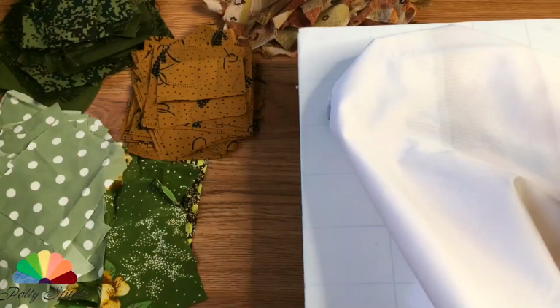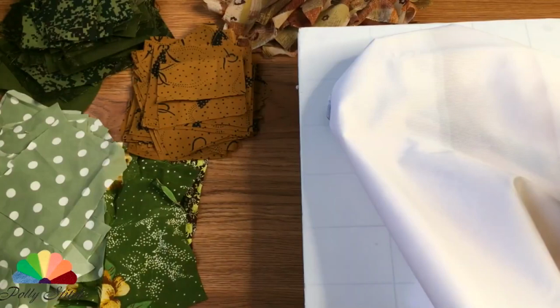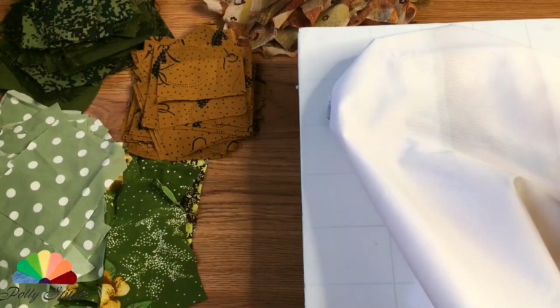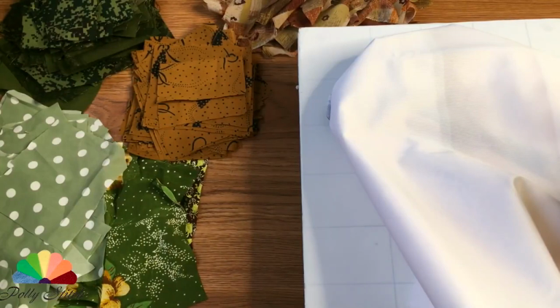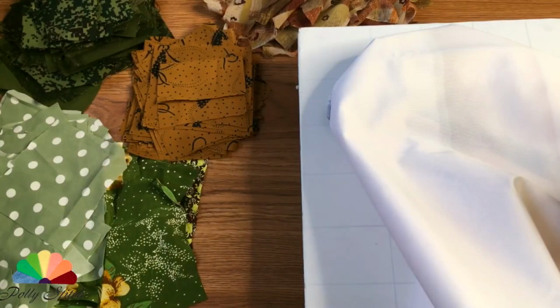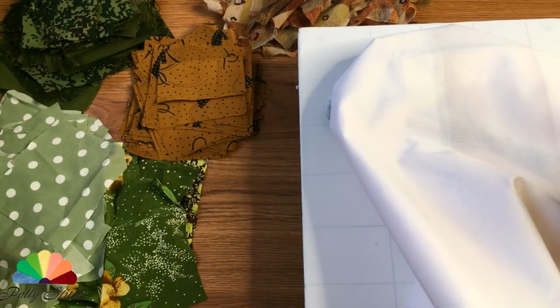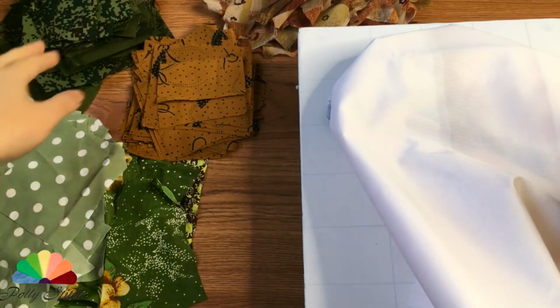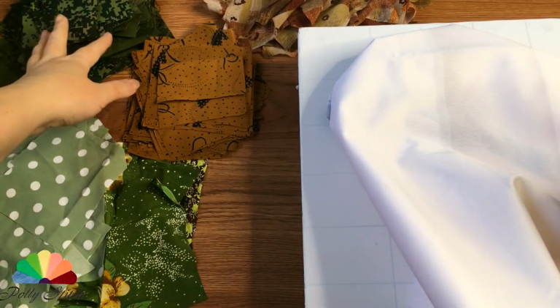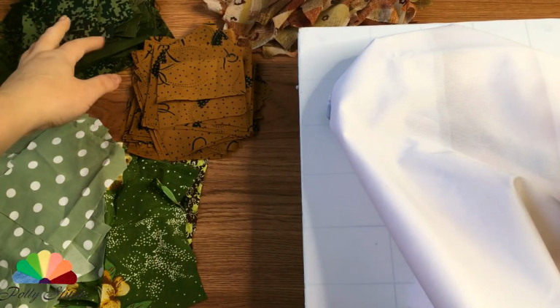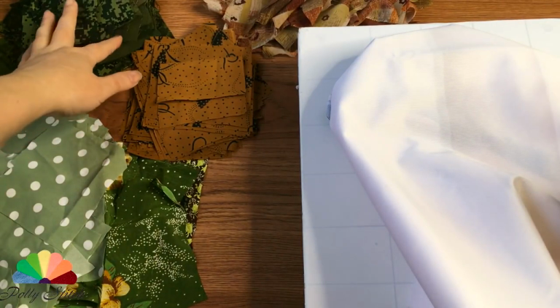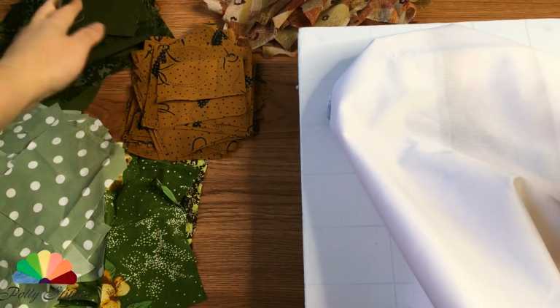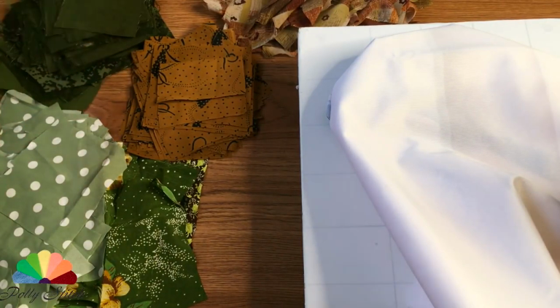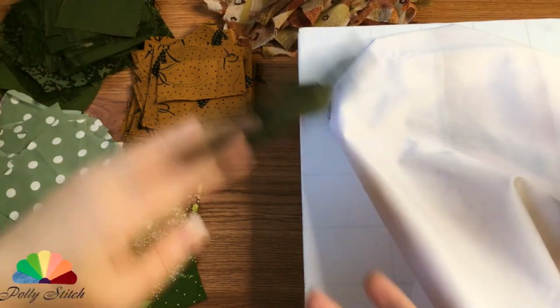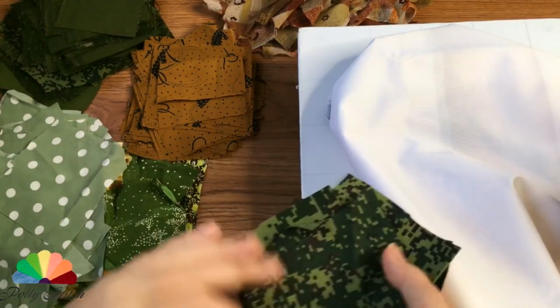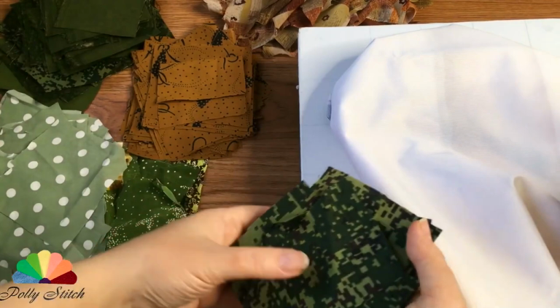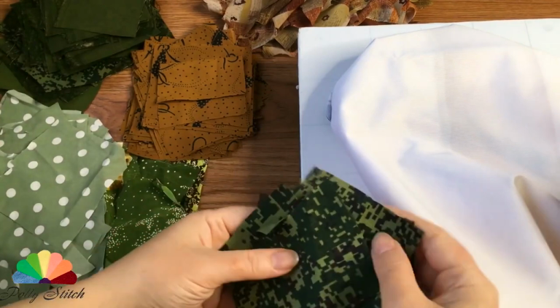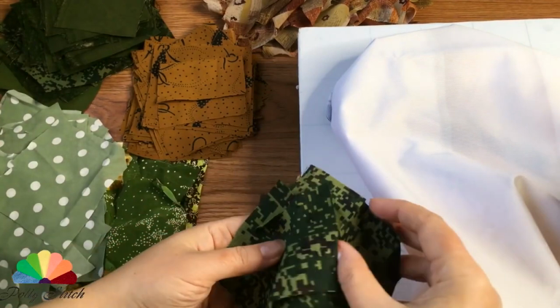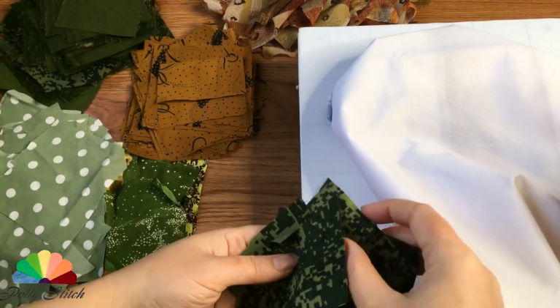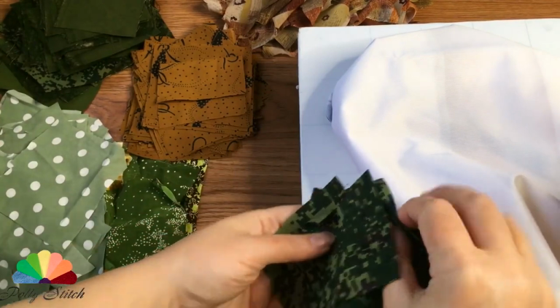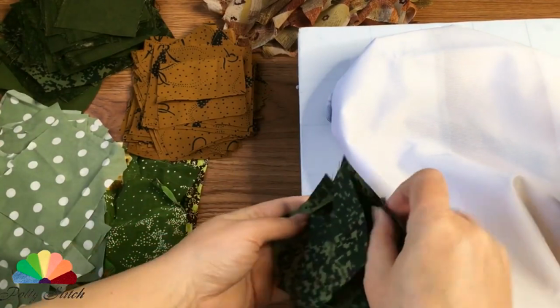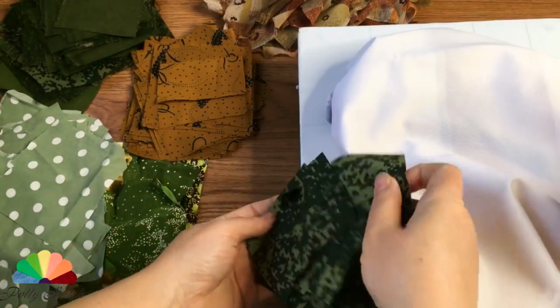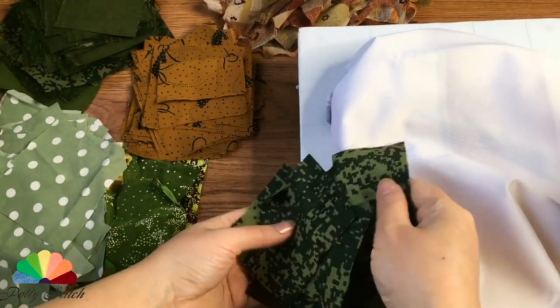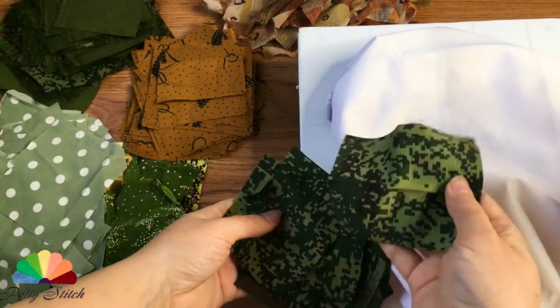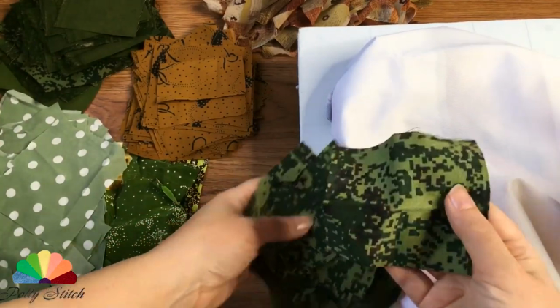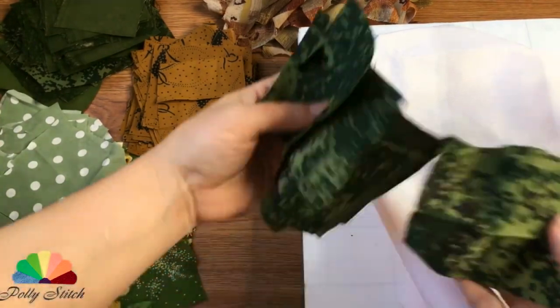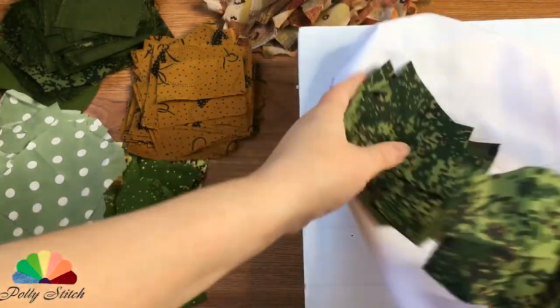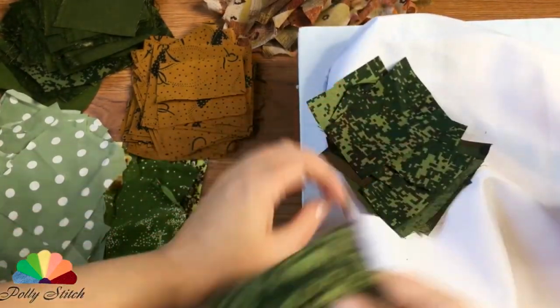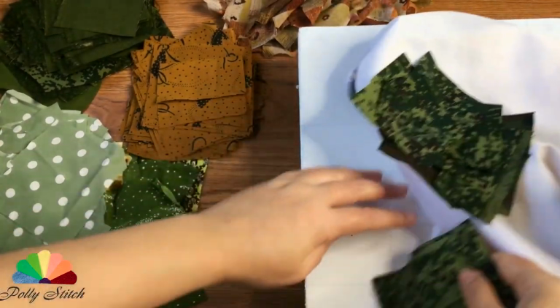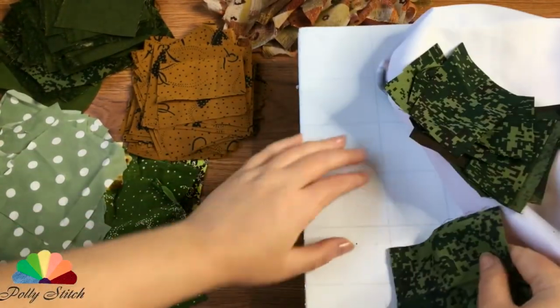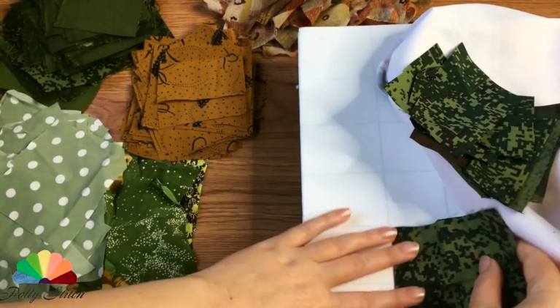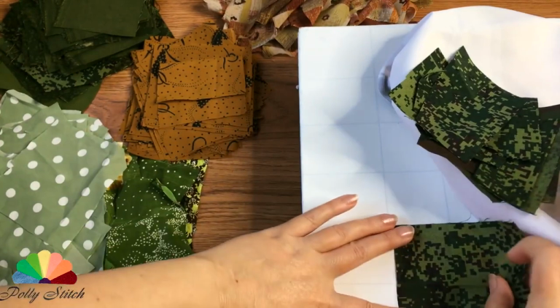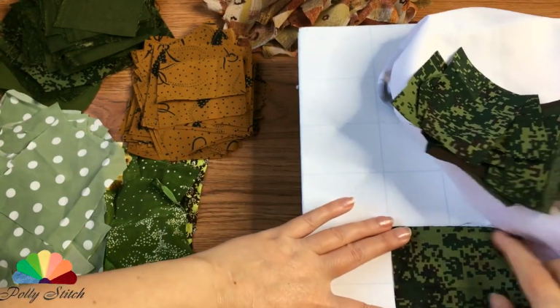Preparing a place to work at a sewing machine. In order for the edges of the canvas to lie exactly on the same plane with the needle plate, we will use a special side table, which I made myself.